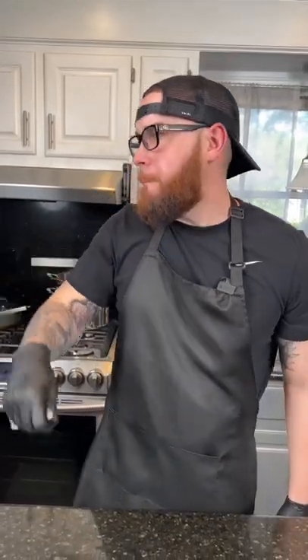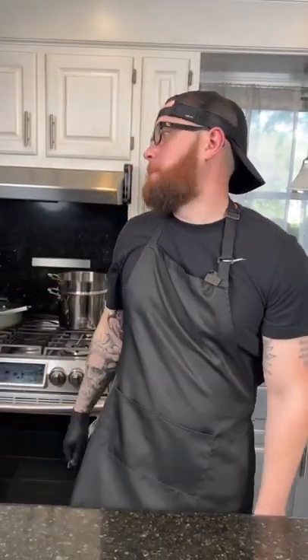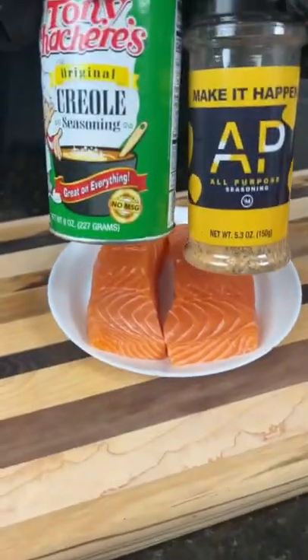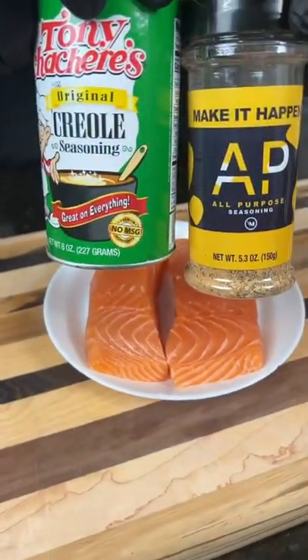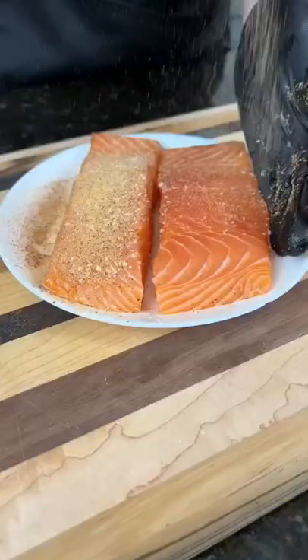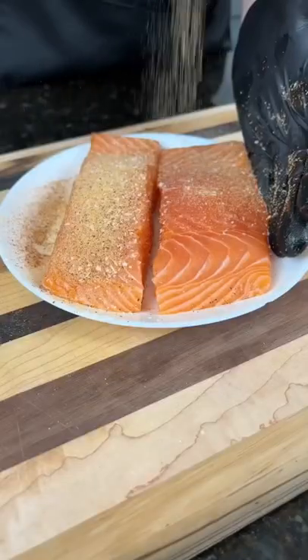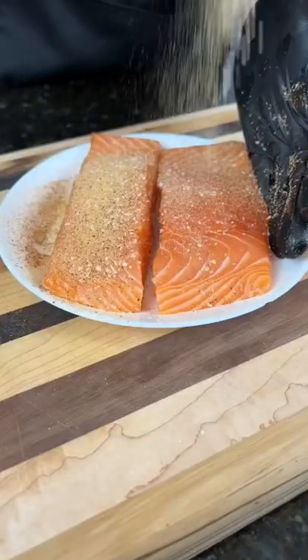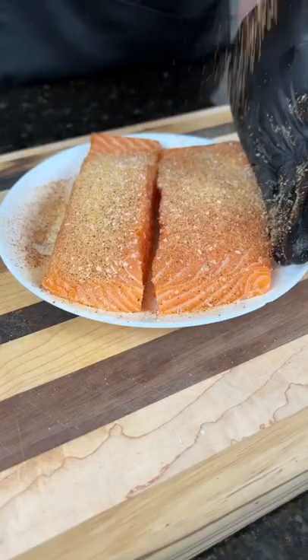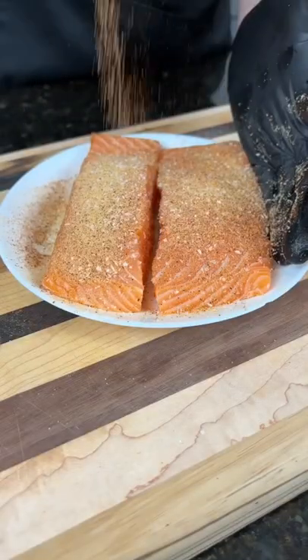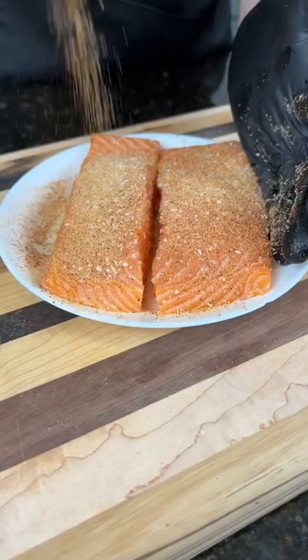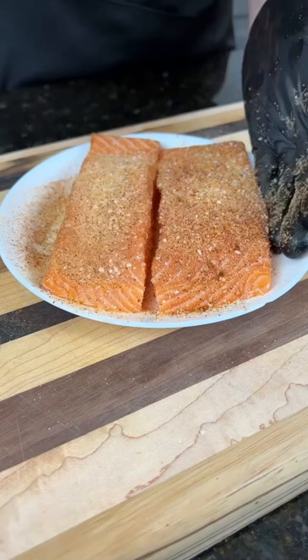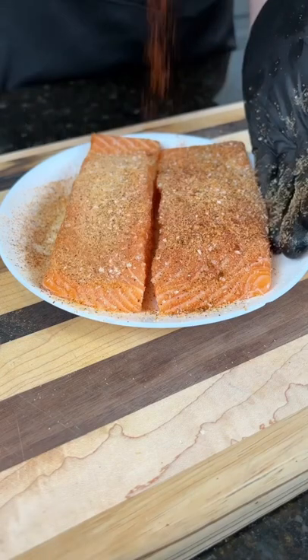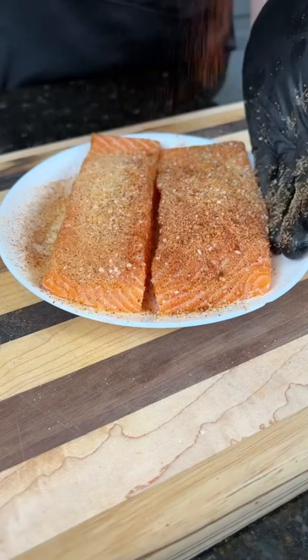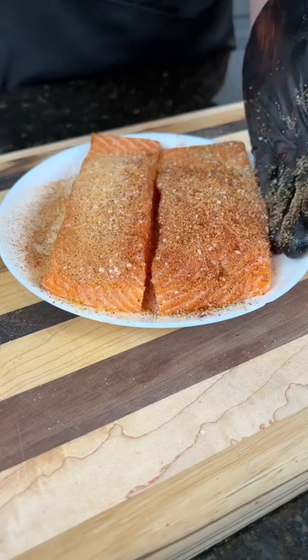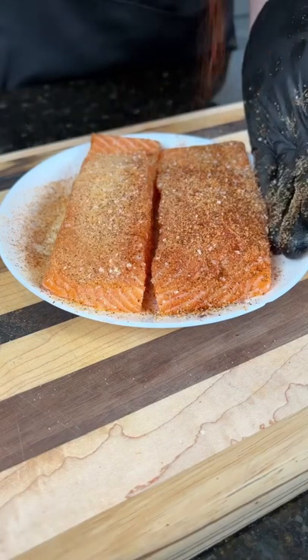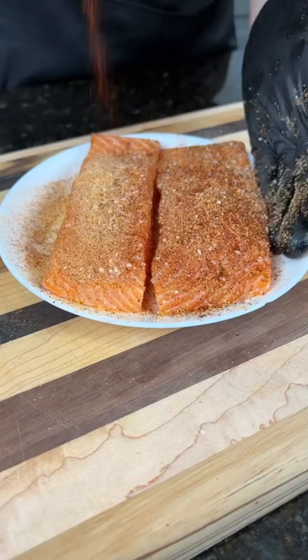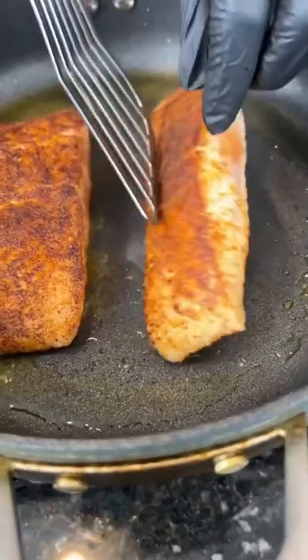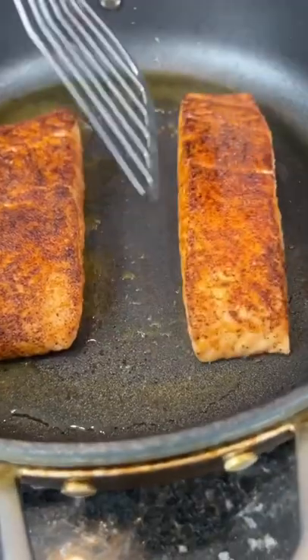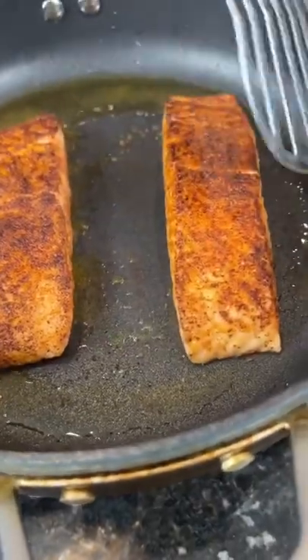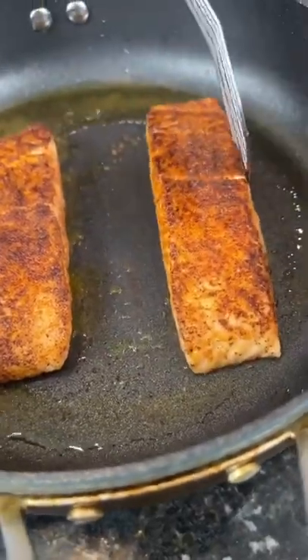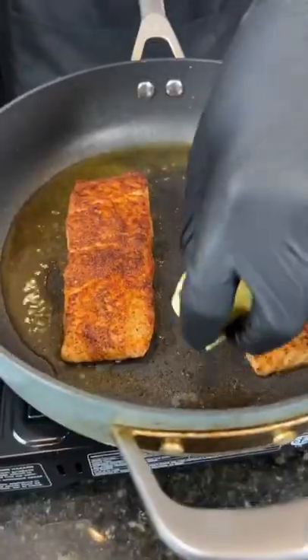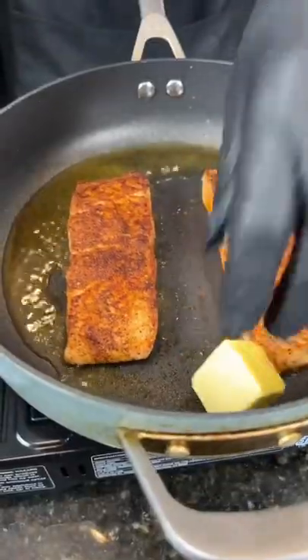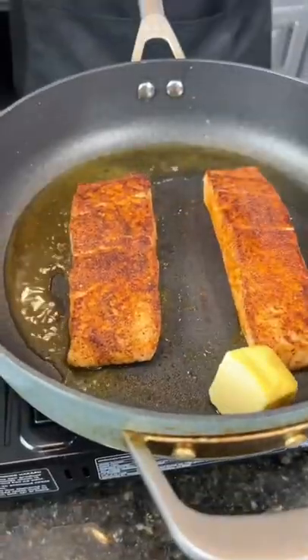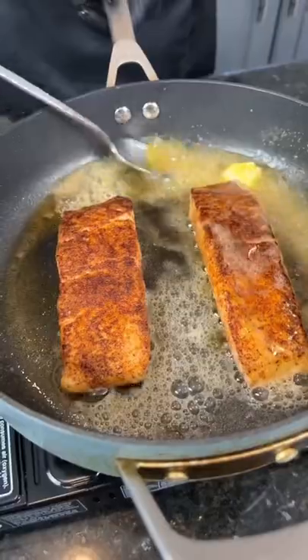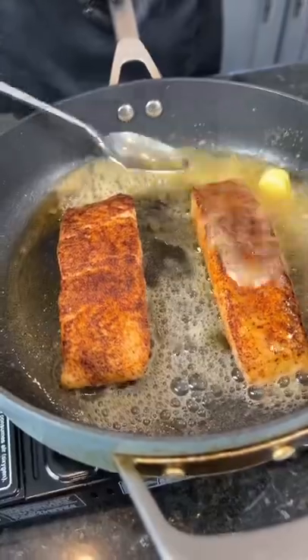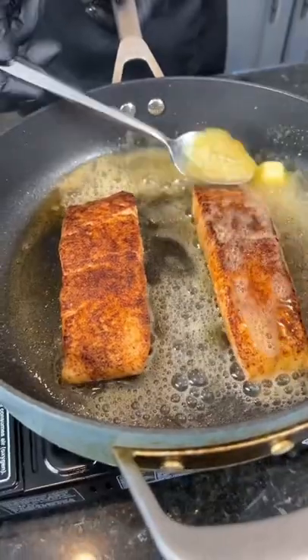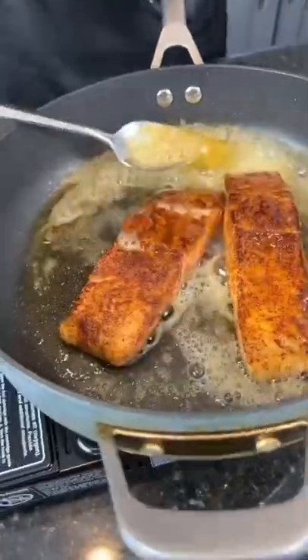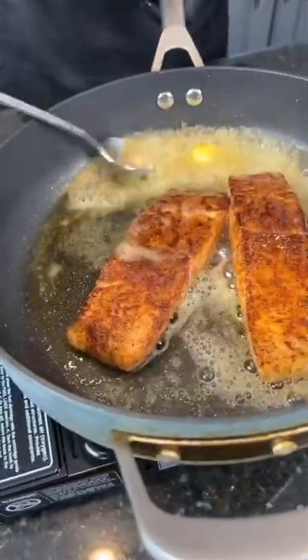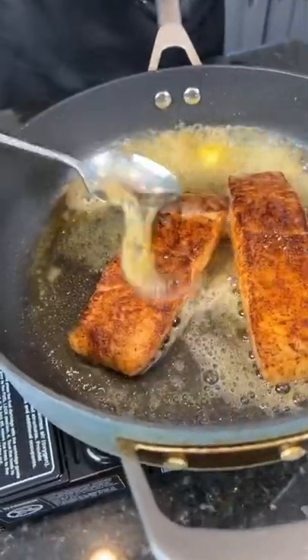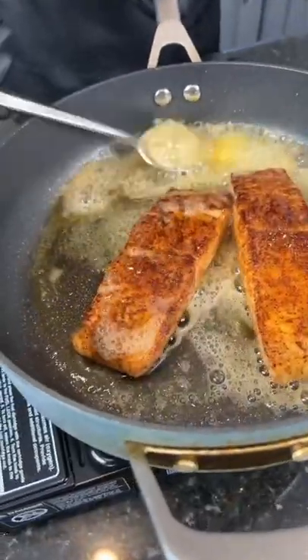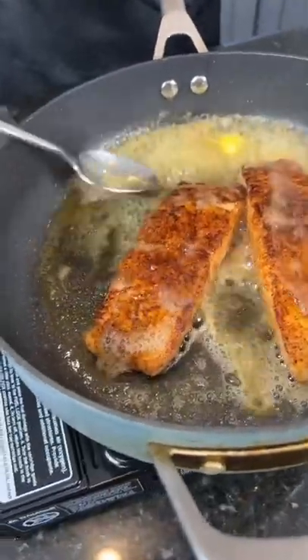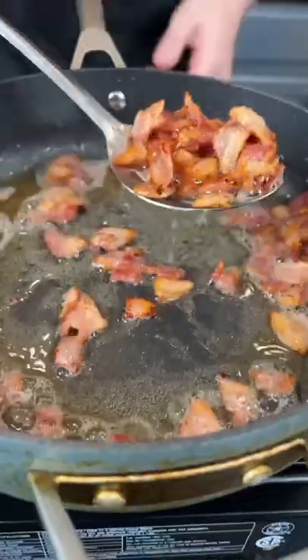First things first, season that salmon with my AP, some Tony's Creole seasoning, and some chili powder. Add that salmon to a skillet with some avocado oil, 90 seconds per side. Baste it with some butter, then finish in a 400 degree oven.